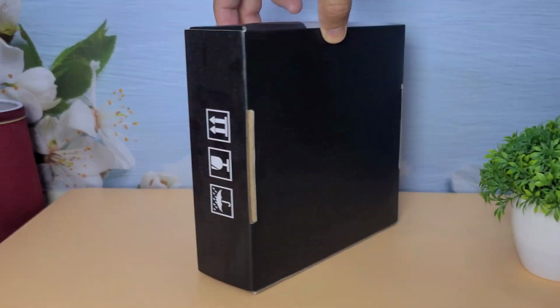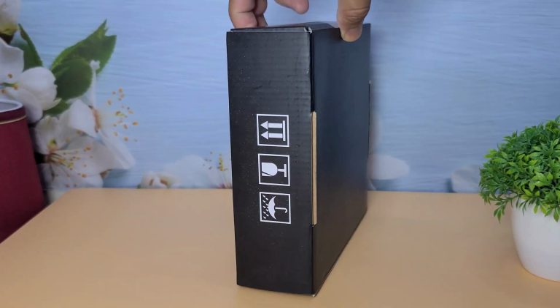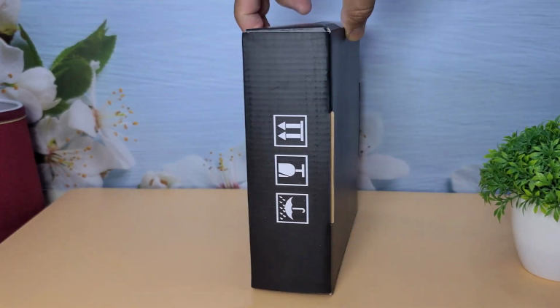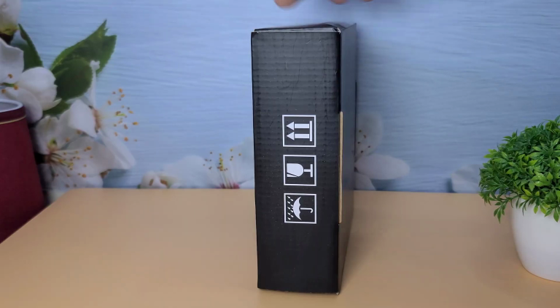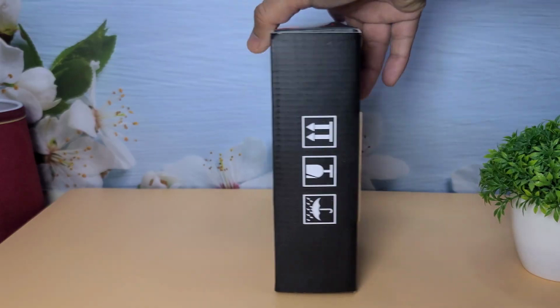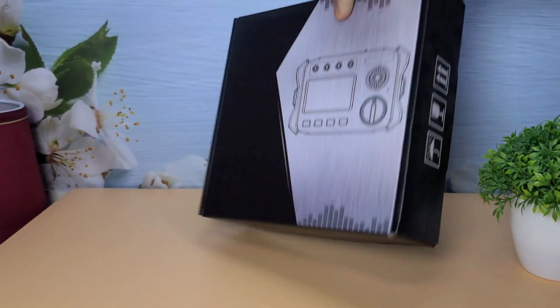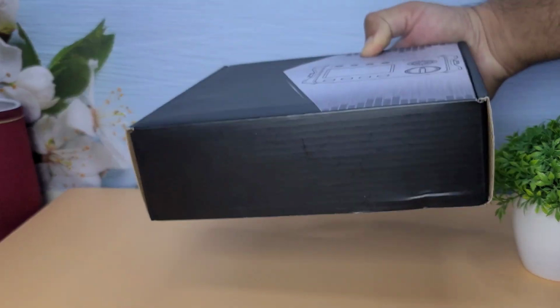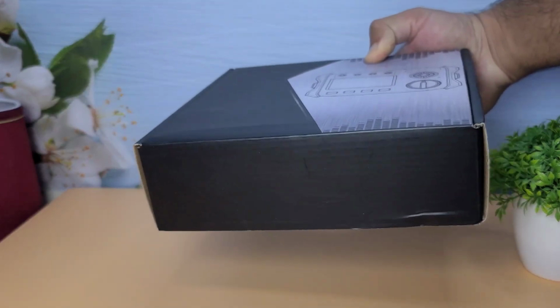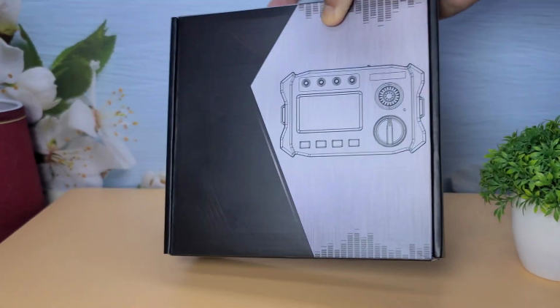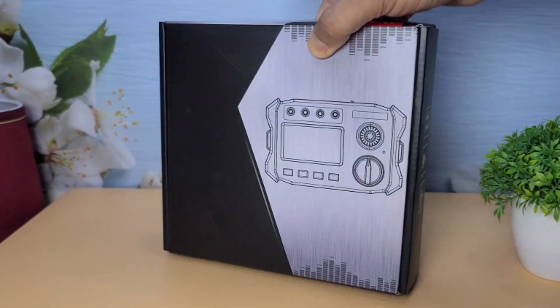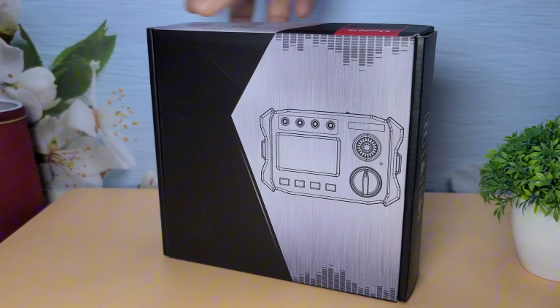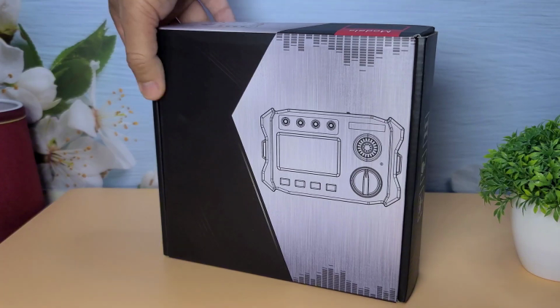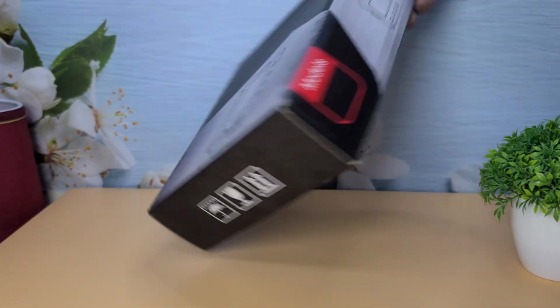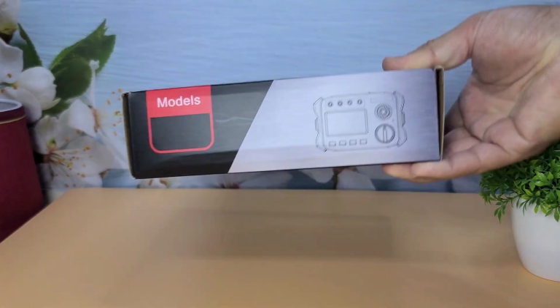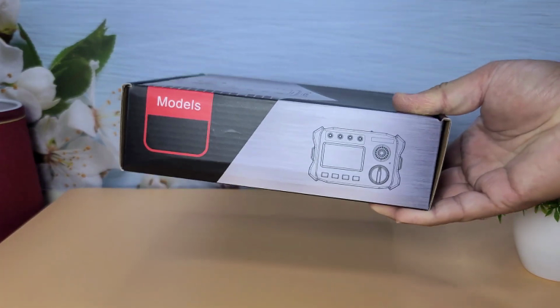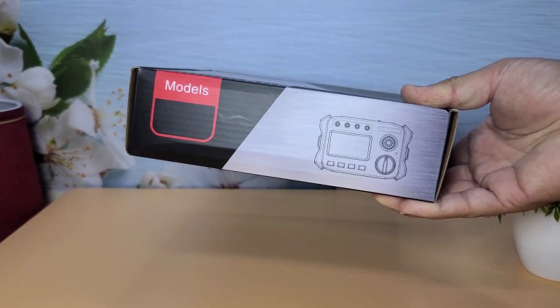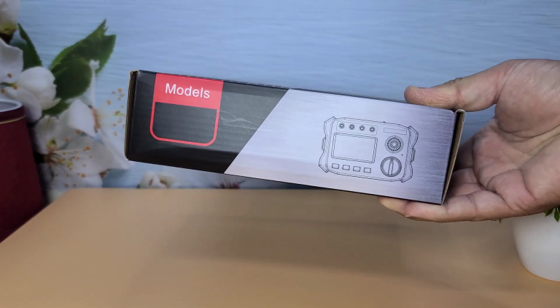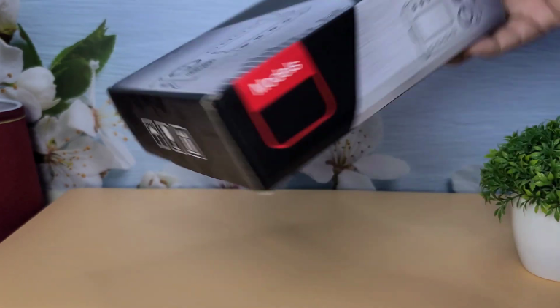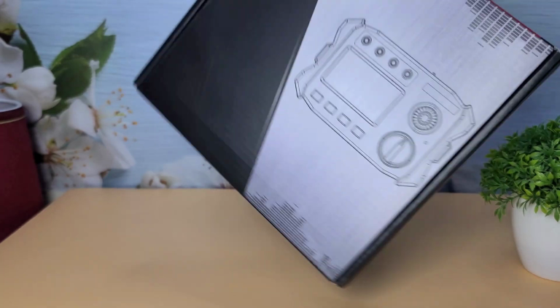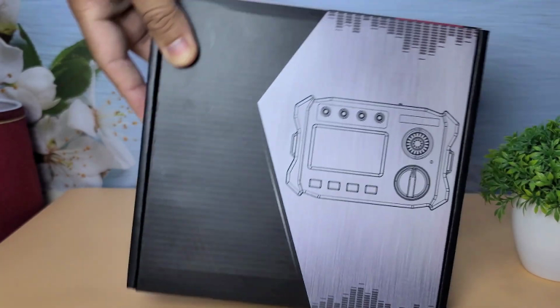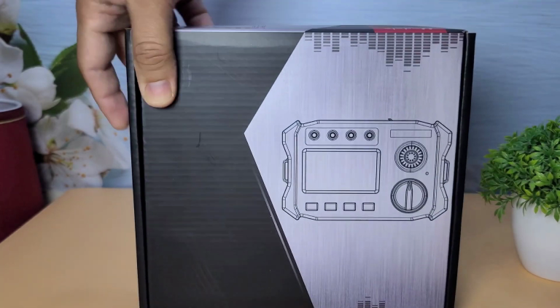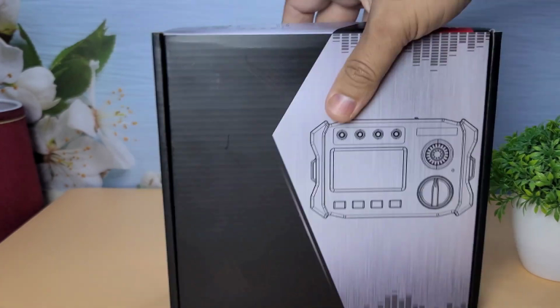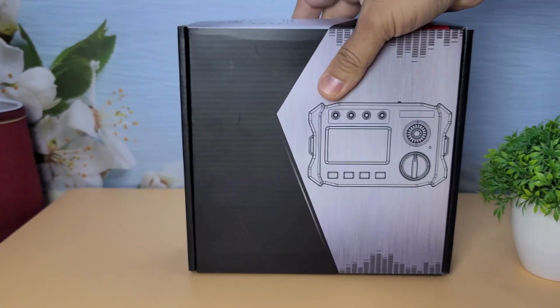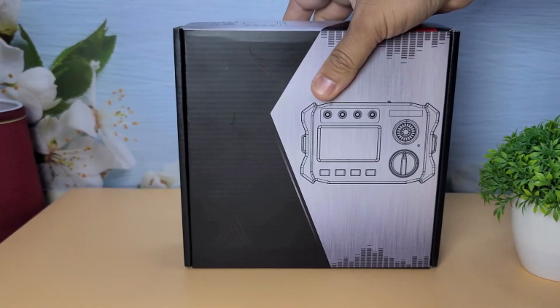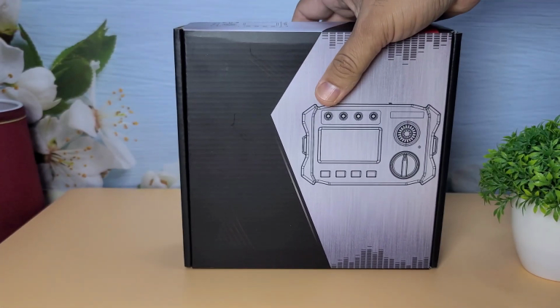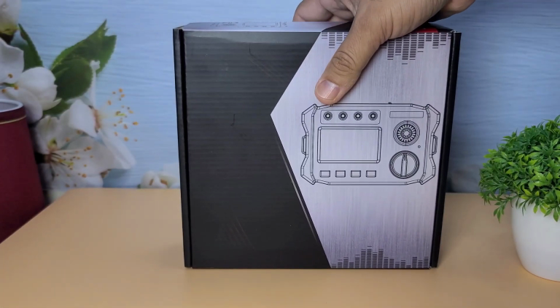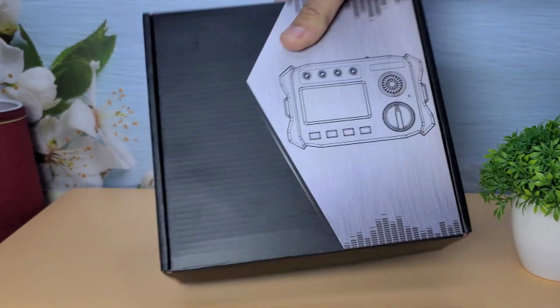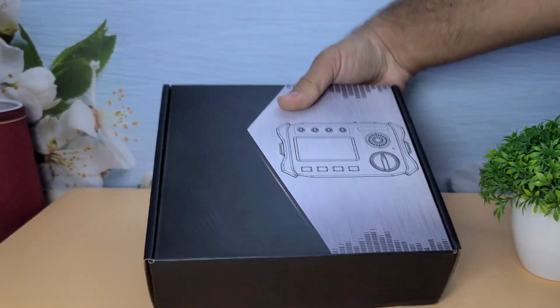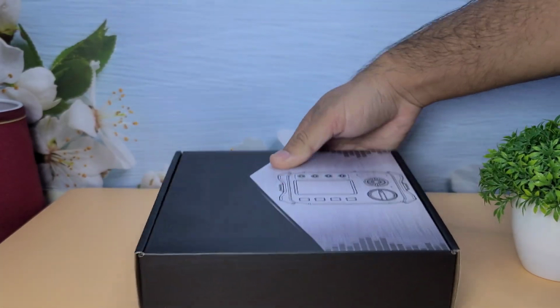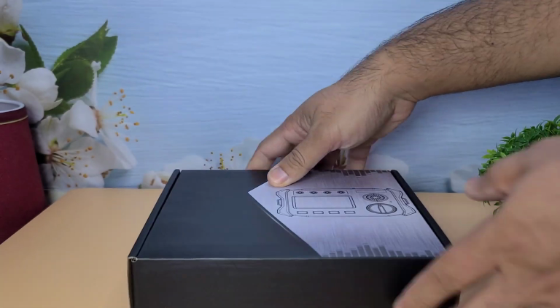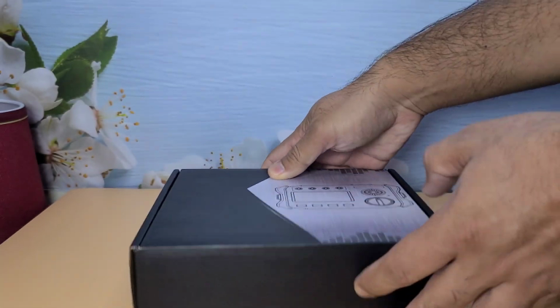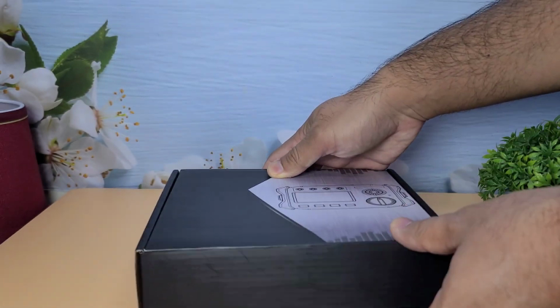Alright, let's start with the unboxing. As you can see, the packaging is quite sturdy, ensuring that the device is well protected during transit. Let's open it up and see what's inside.